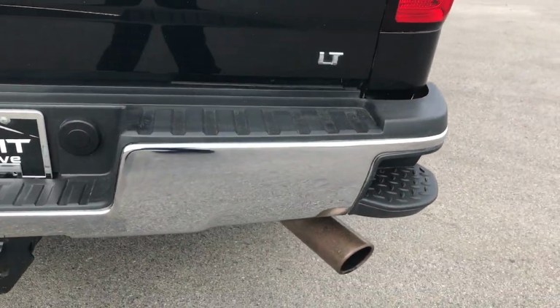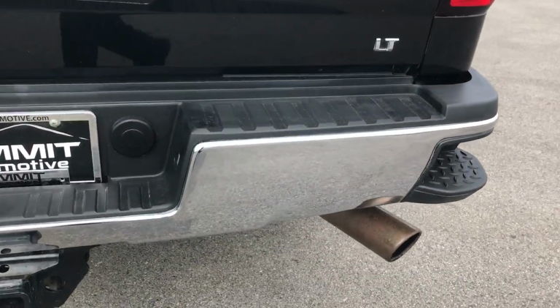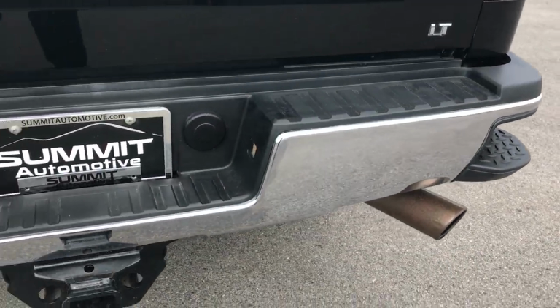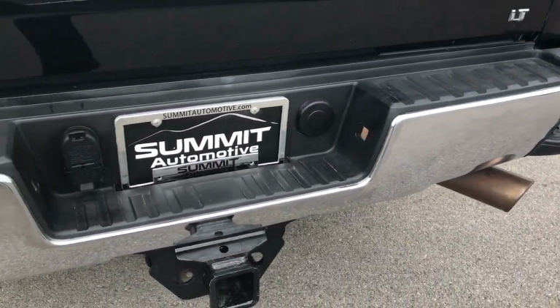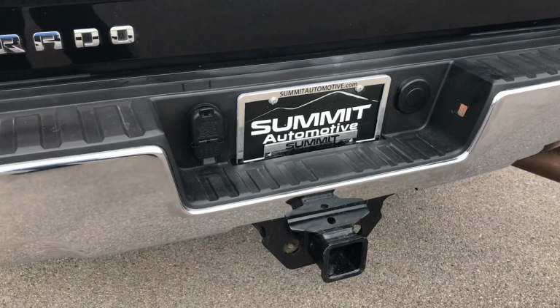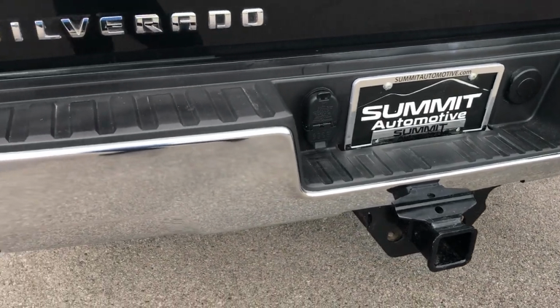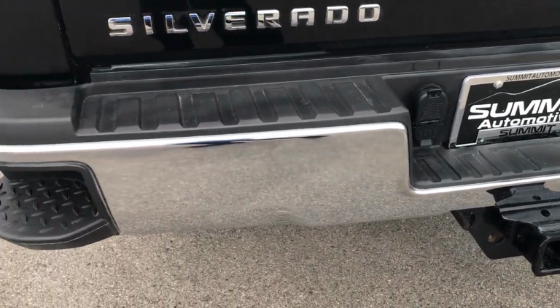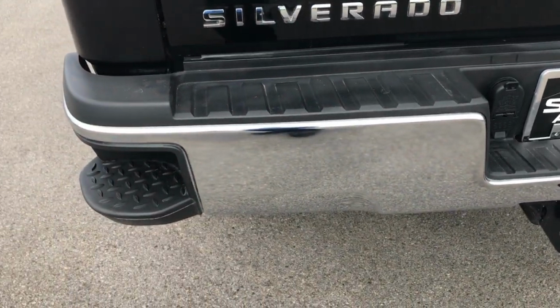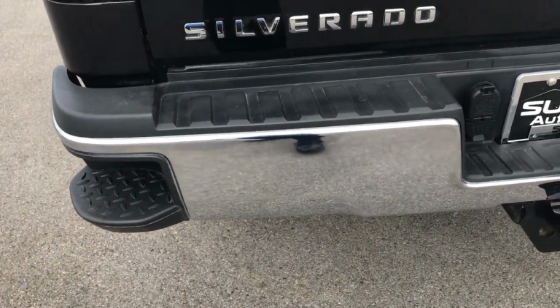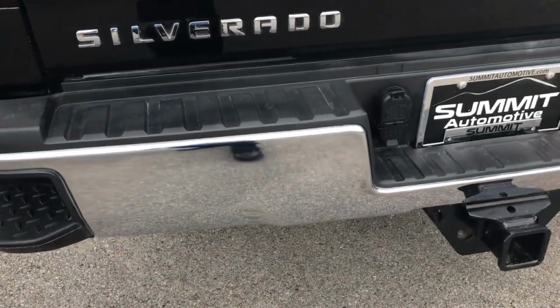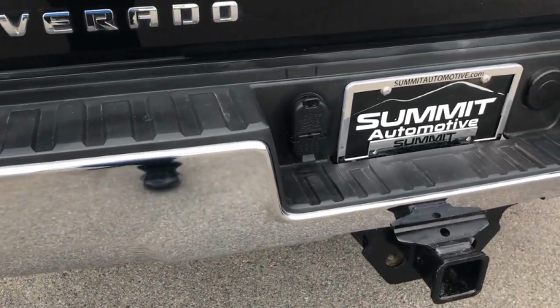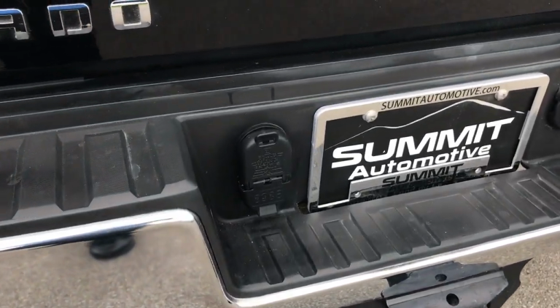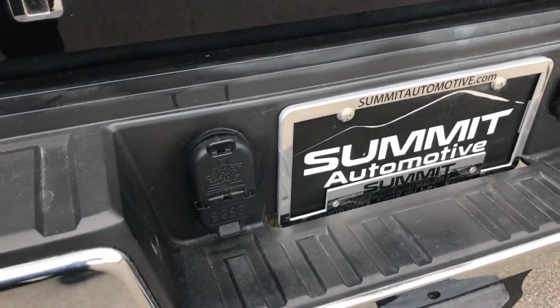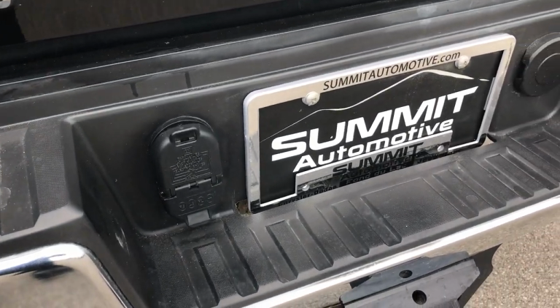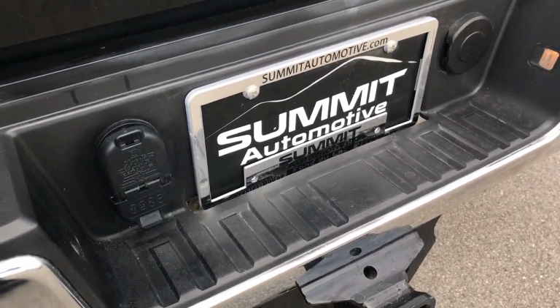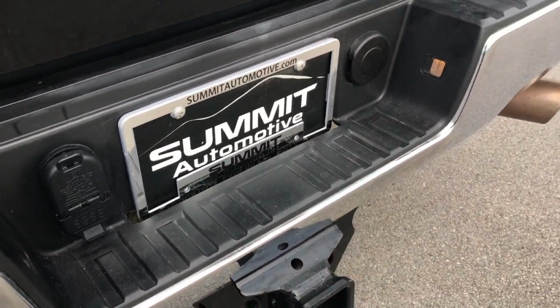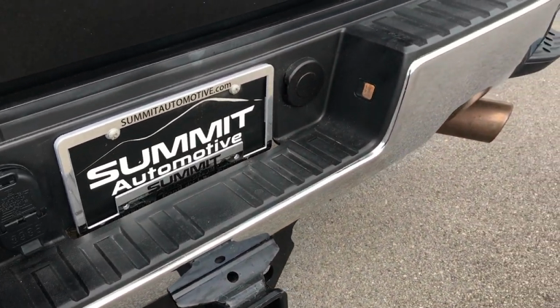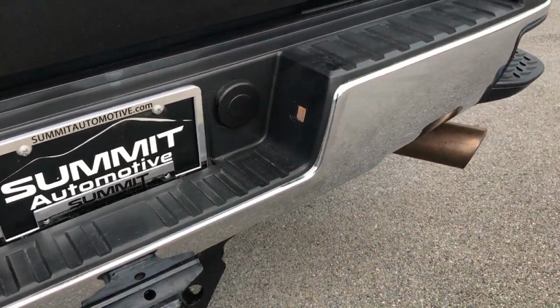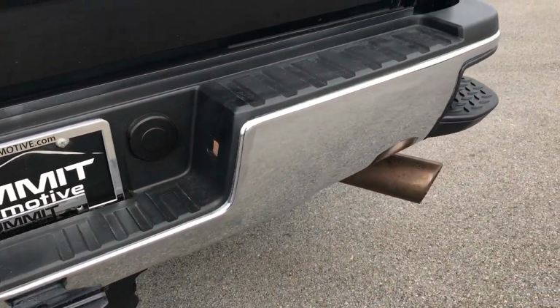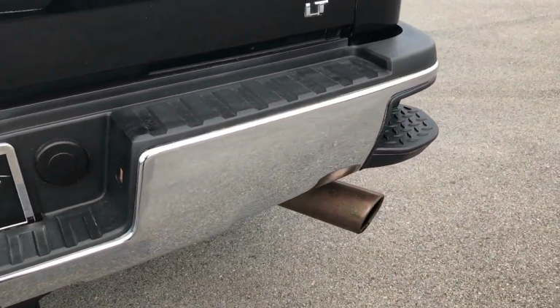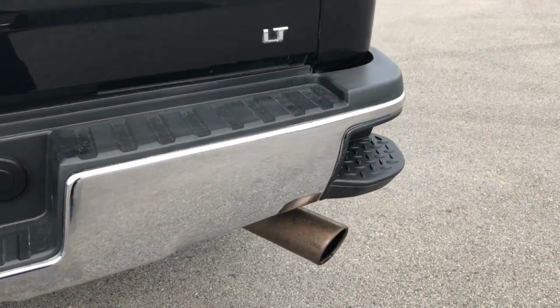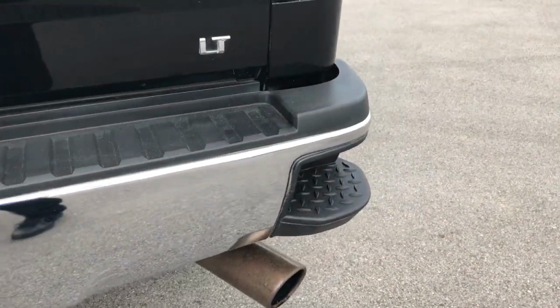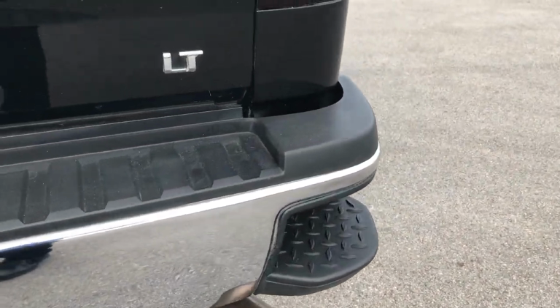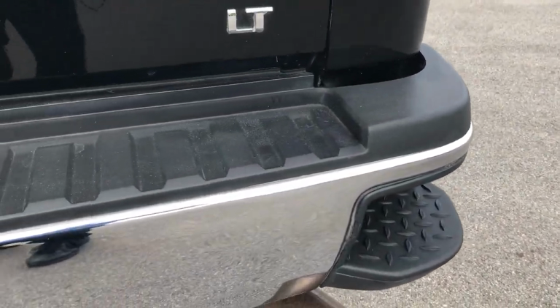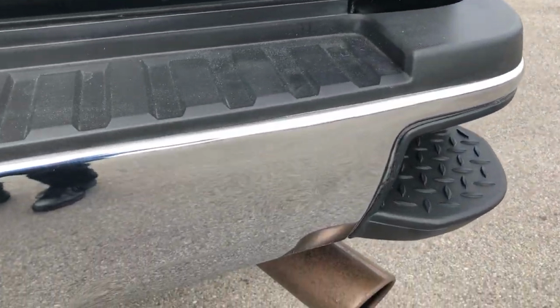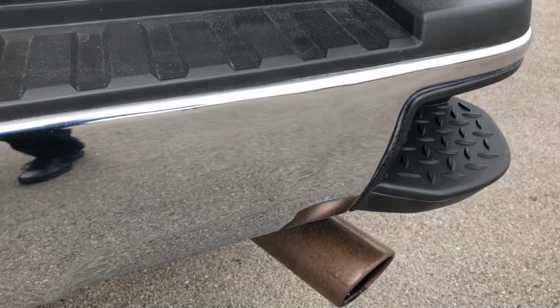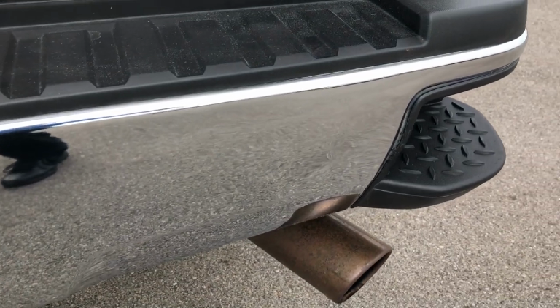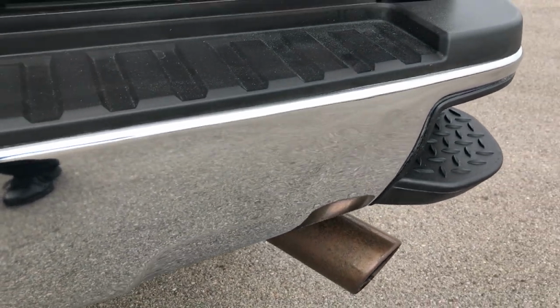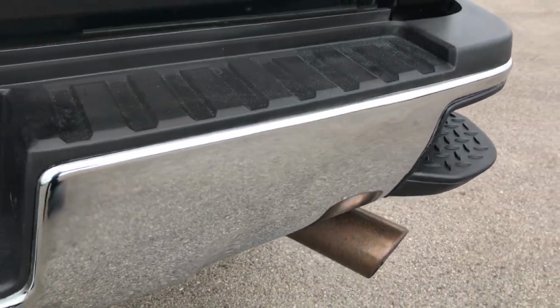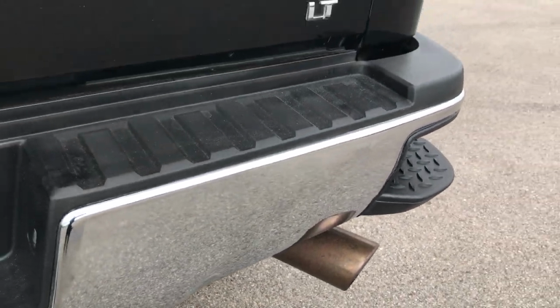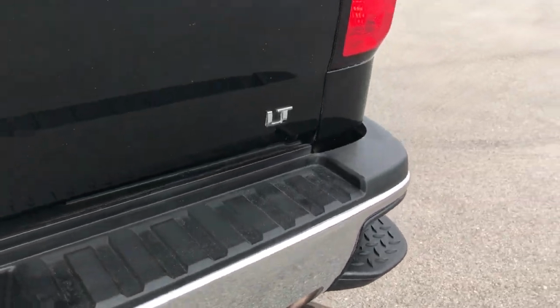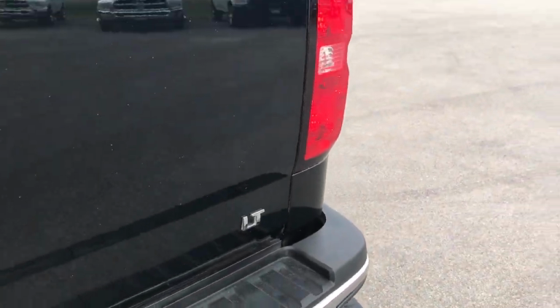Rear bumper is in pretty nice condition. Full towing package which includes receiver hitch, 4-pin and 7-pin wiring. Does have the instep bumpers. The only thing I did see is there's one kind of little ding right there on the rear bumper — nothing too major.